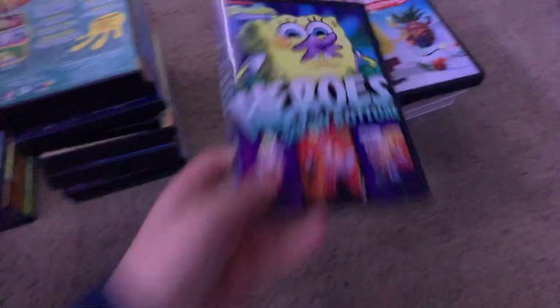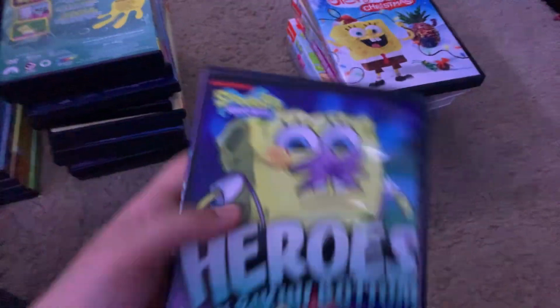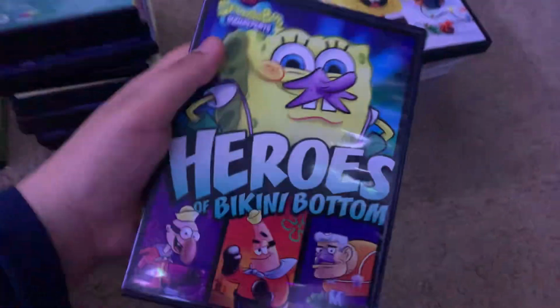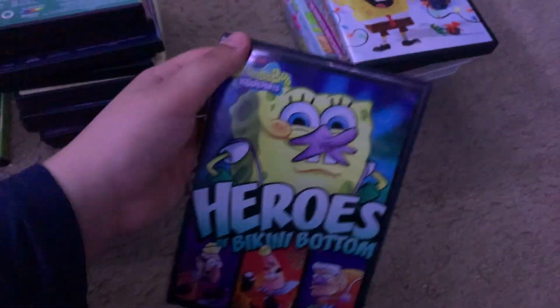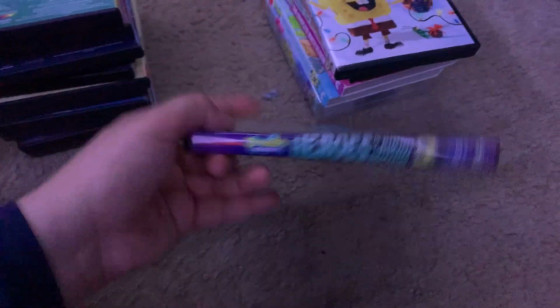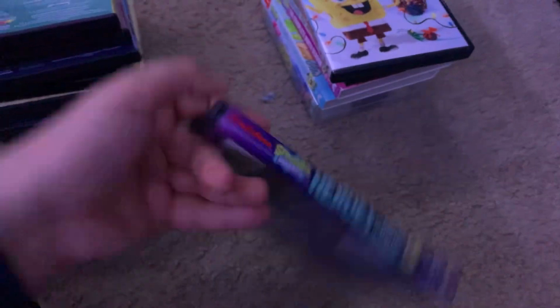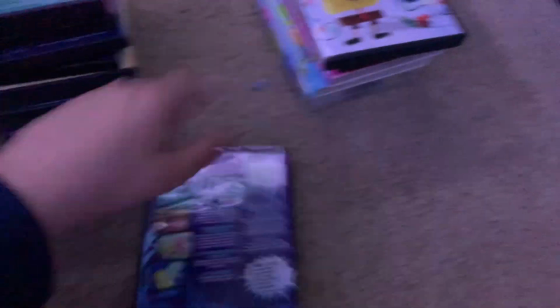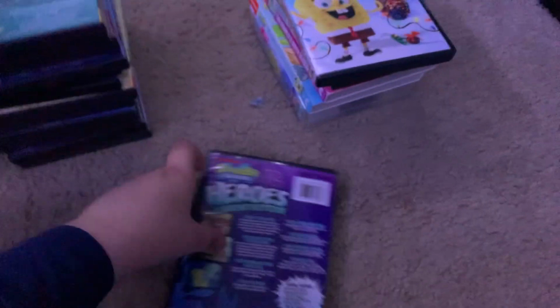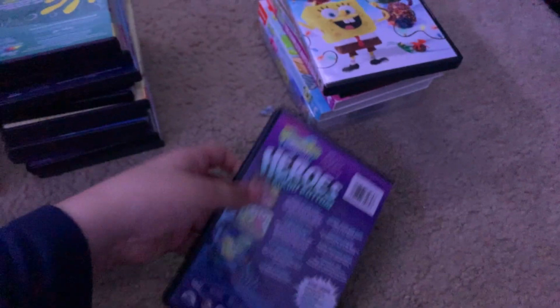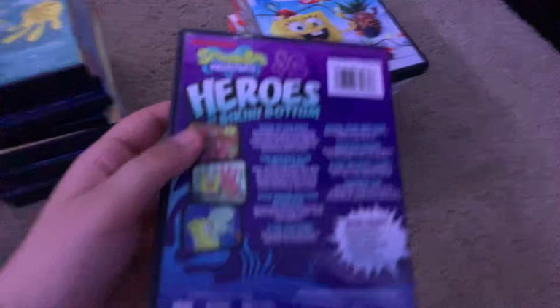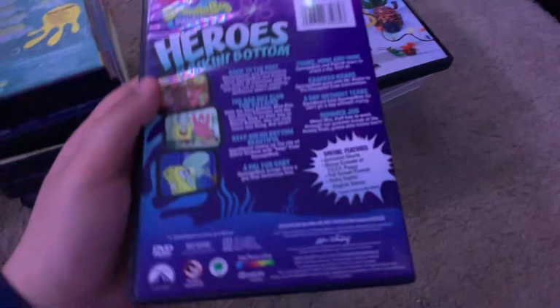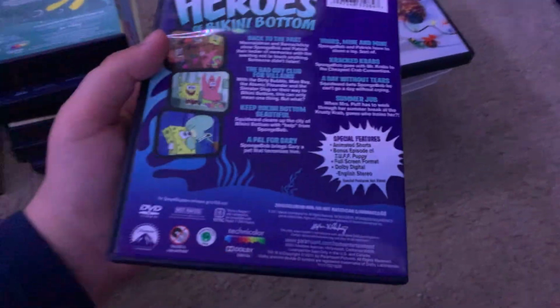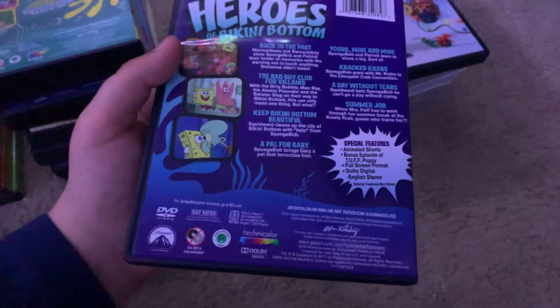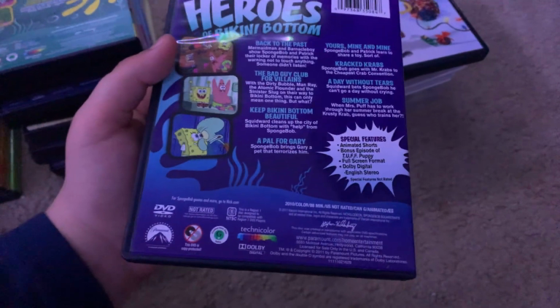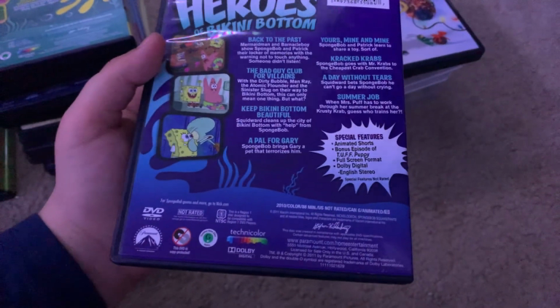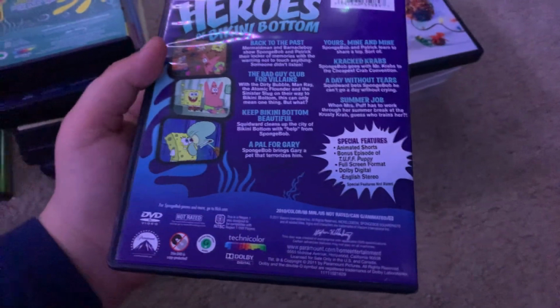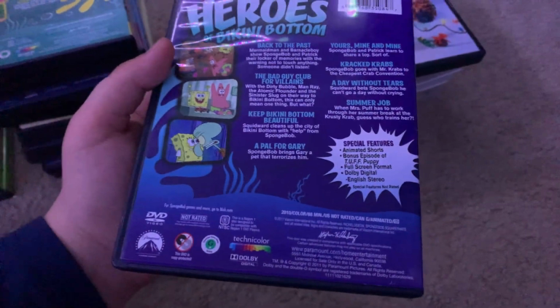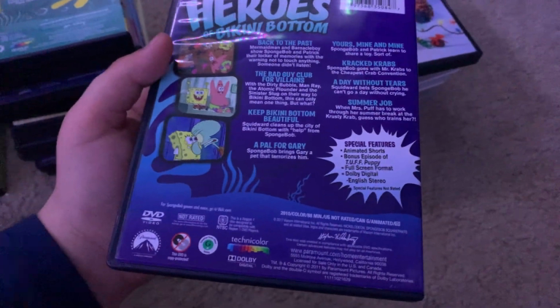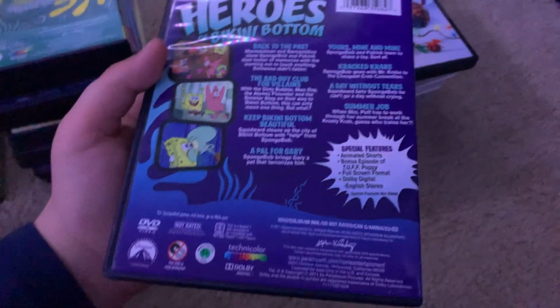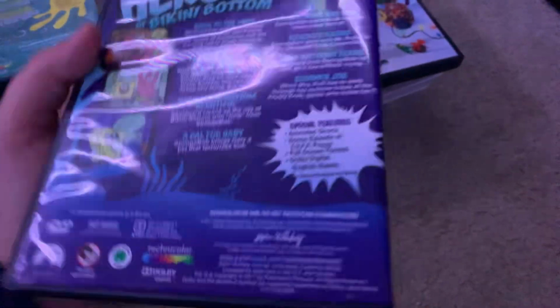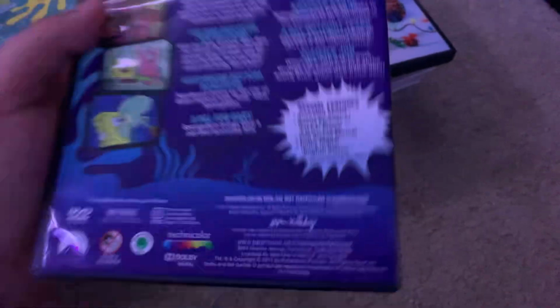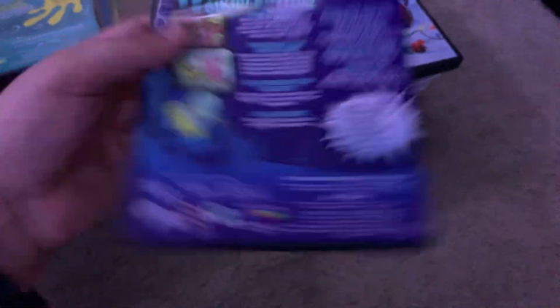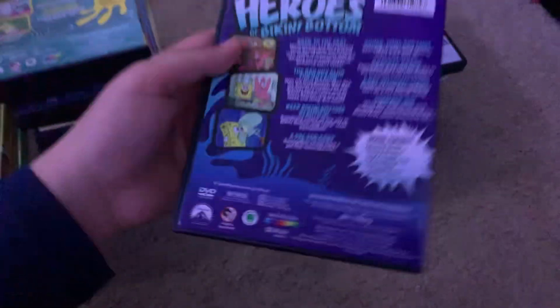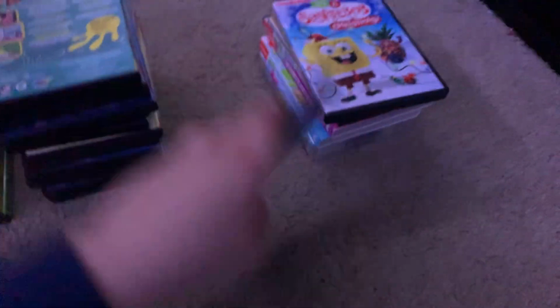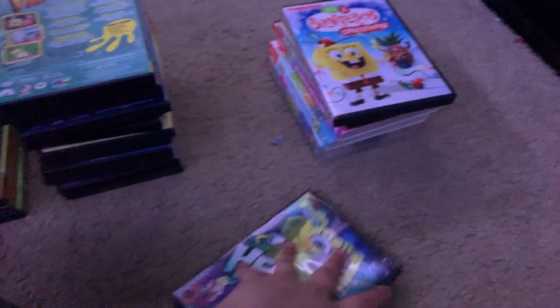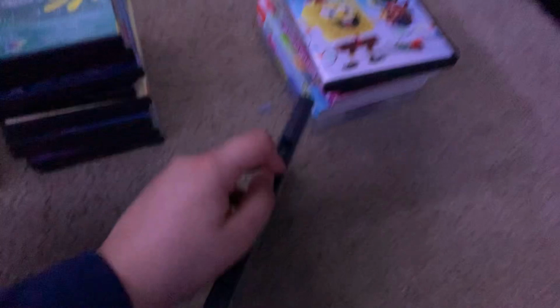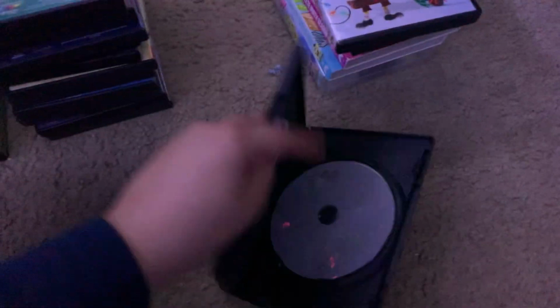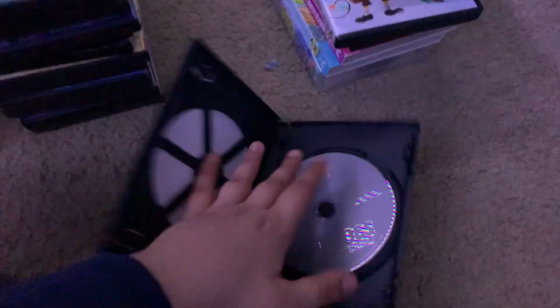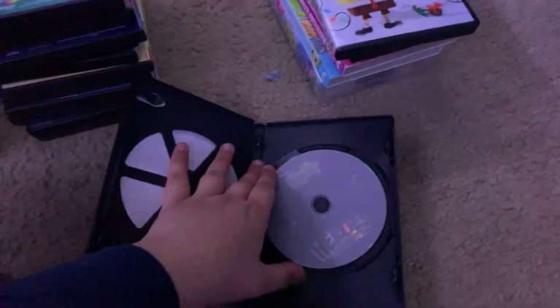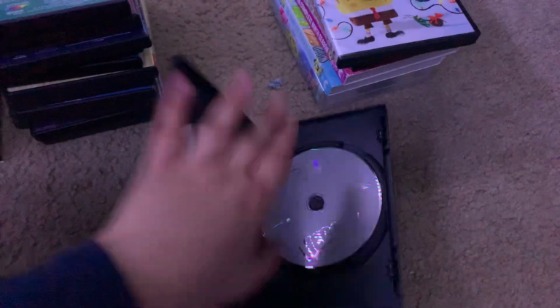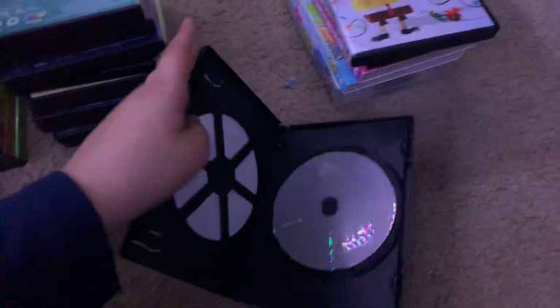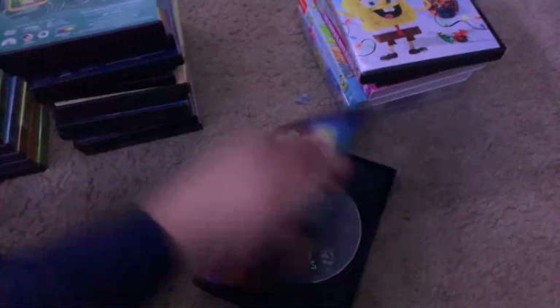Here's Heroes of Bikini Bottom. There's the spine and the back. It's 88 Minutes. Special features are Animated Shorts and a Bonus Episode of Tough Puppy. Here's the disc.